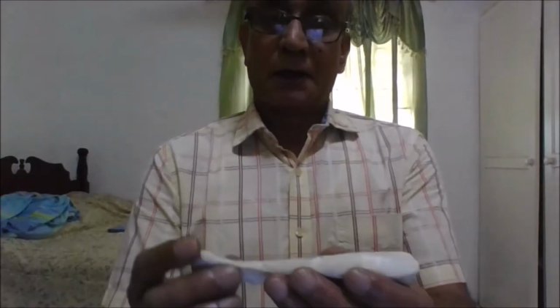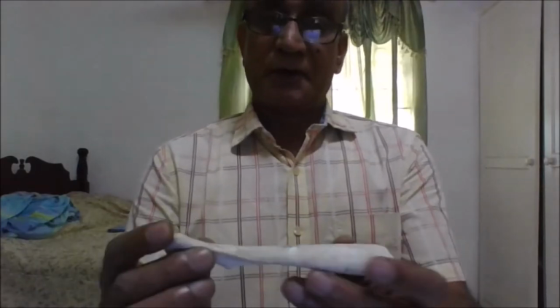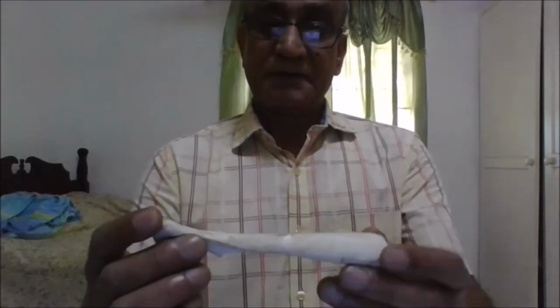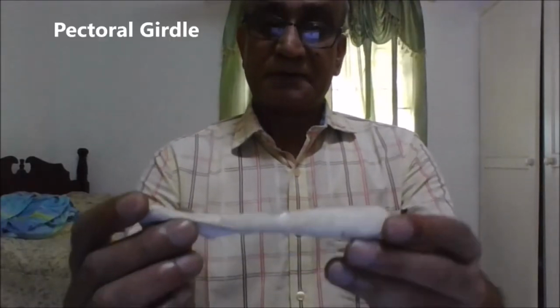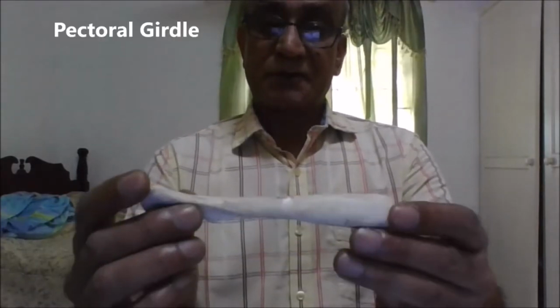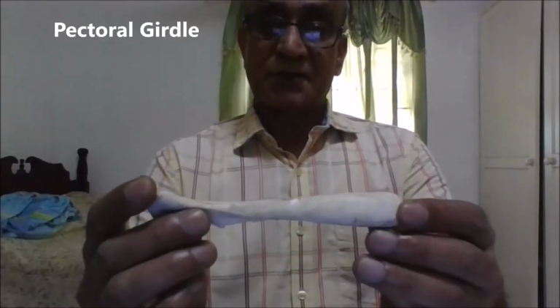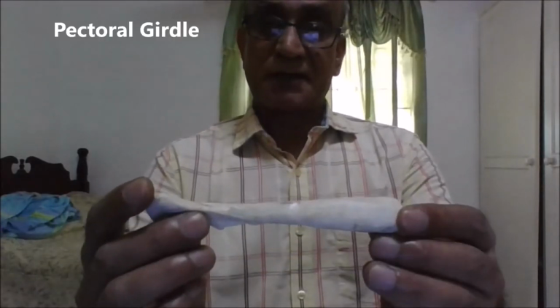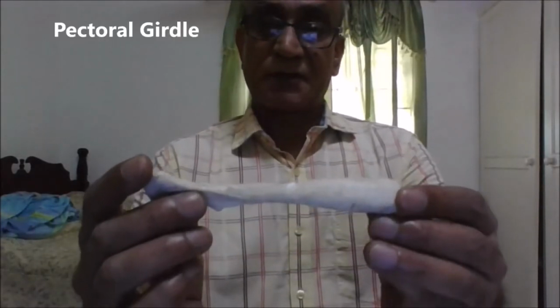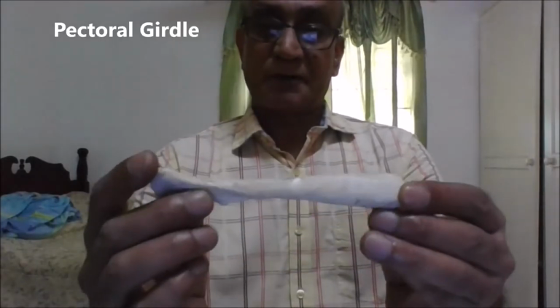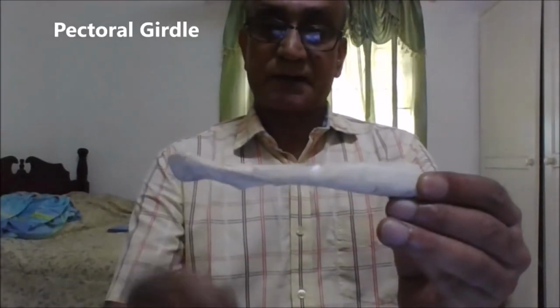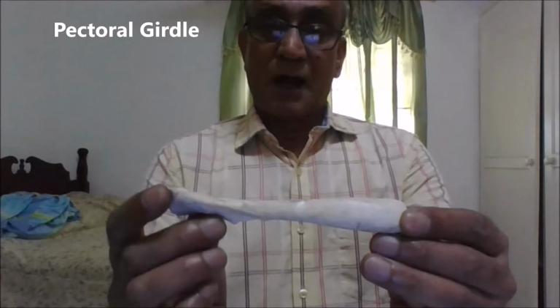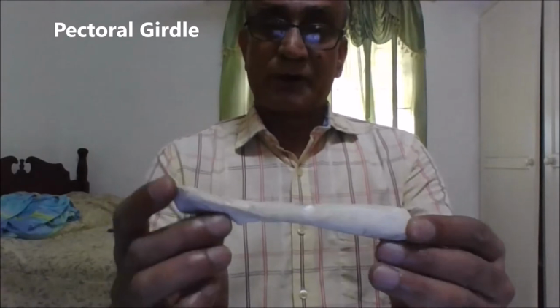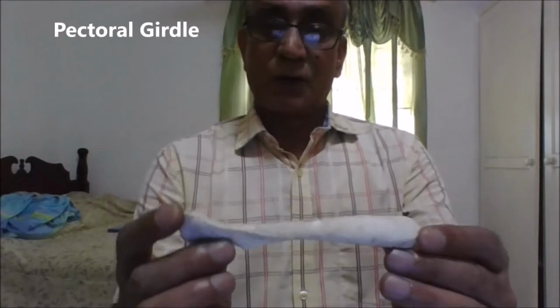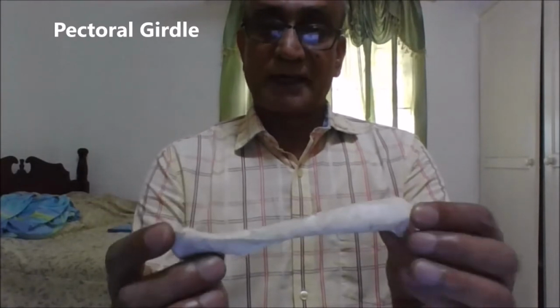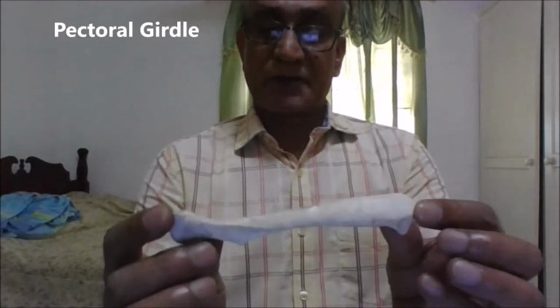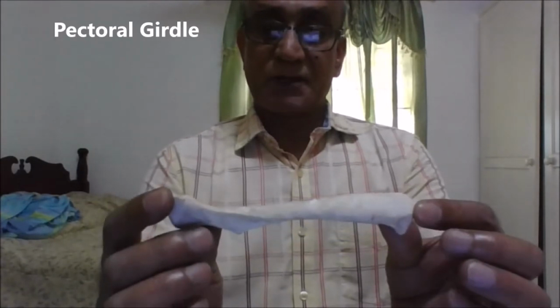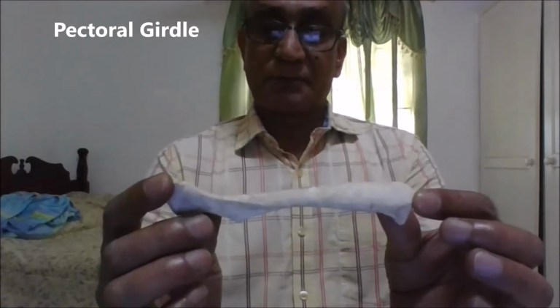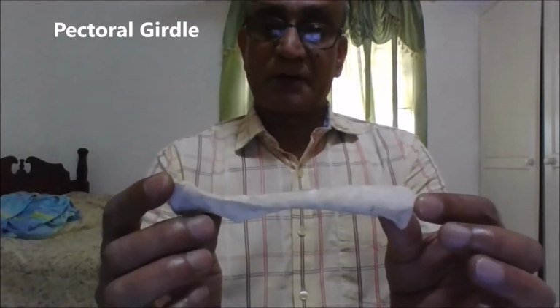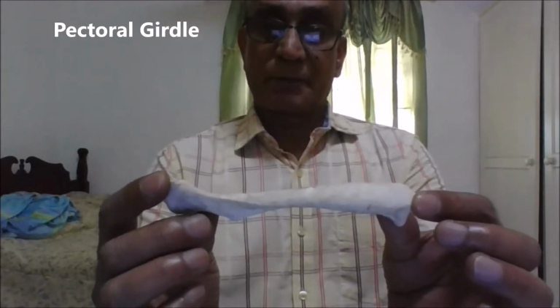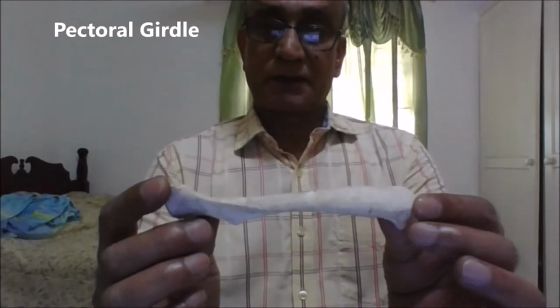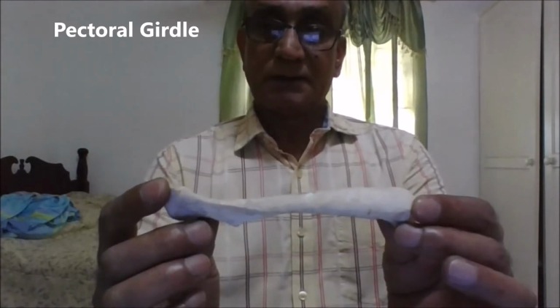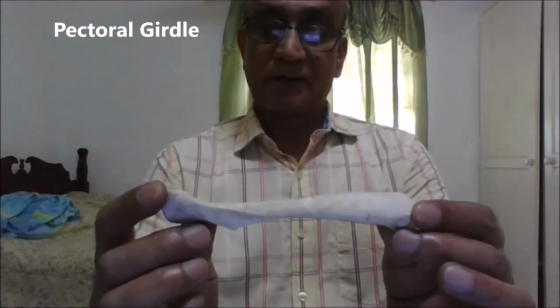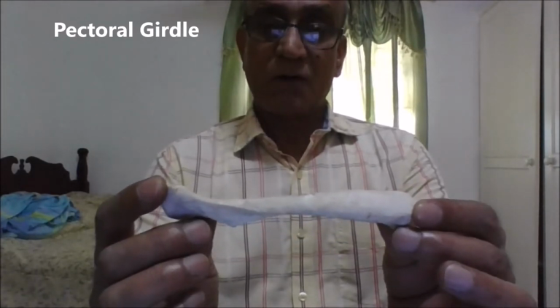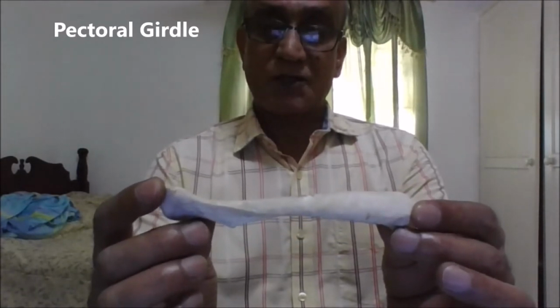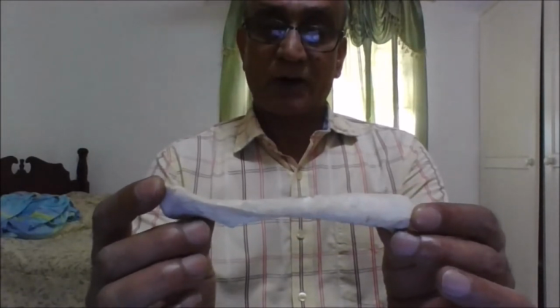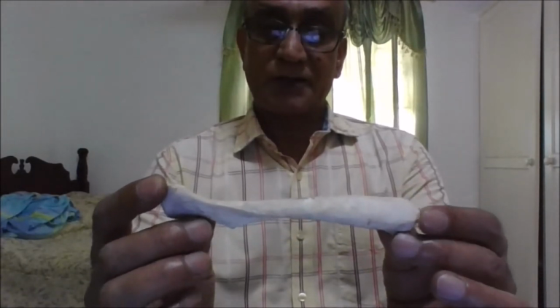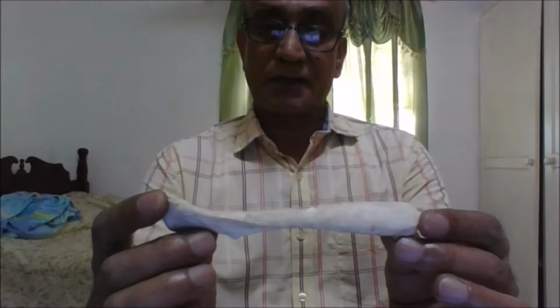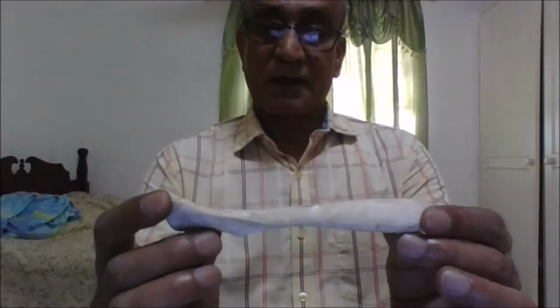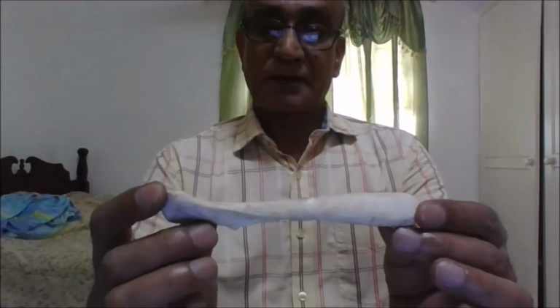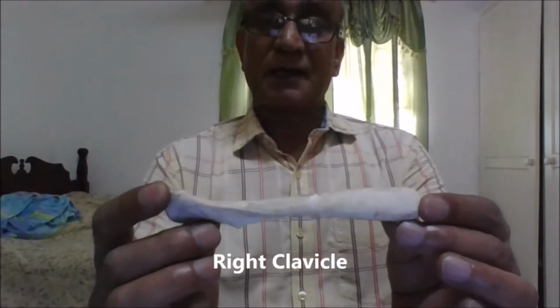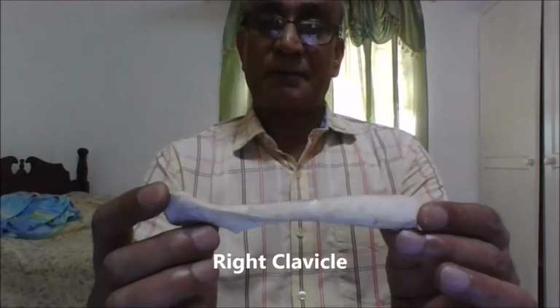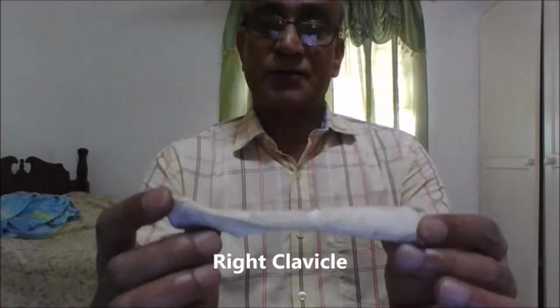Good day everybody, this is Dr. Sanjay Sanyal, Professor and Department Chair. I'm going to give you a quick demonstration of the components of the pectoral girdle, the clinical functional correlations and some clinical applications.